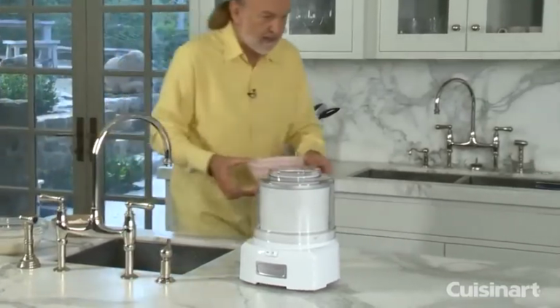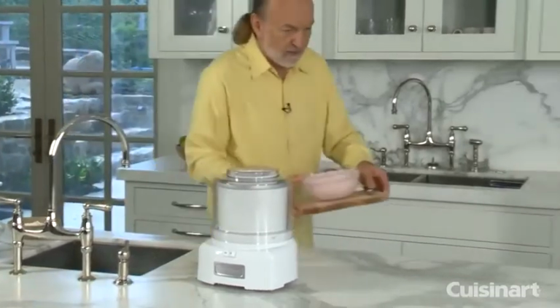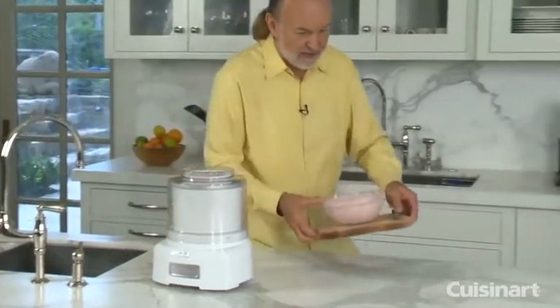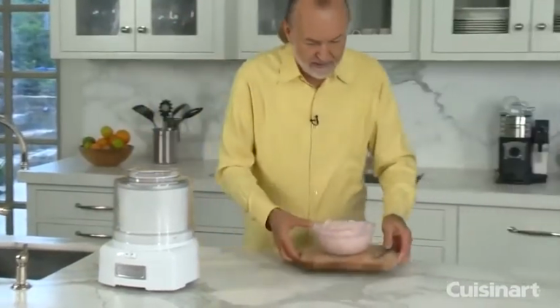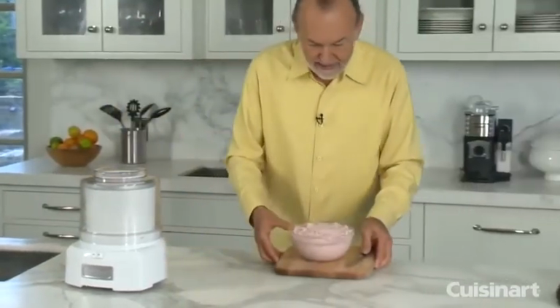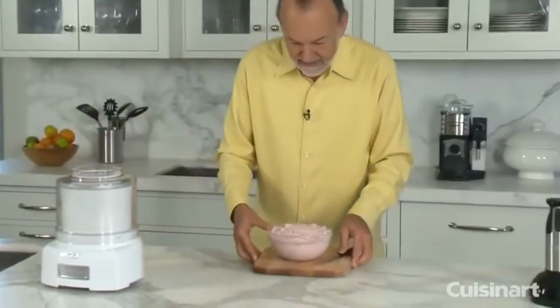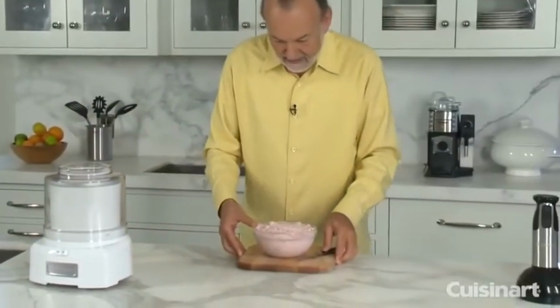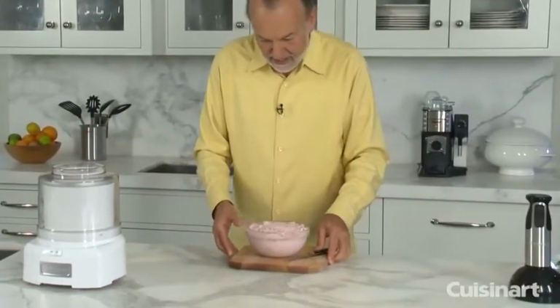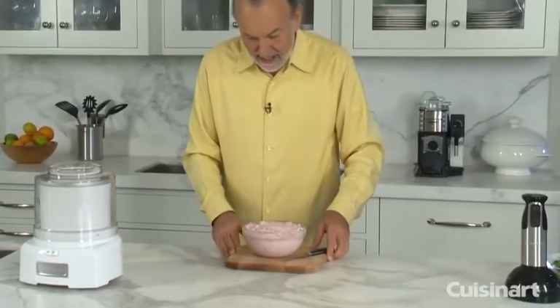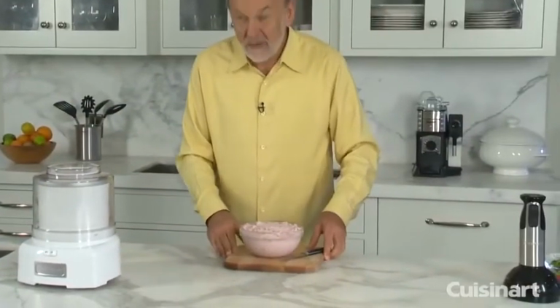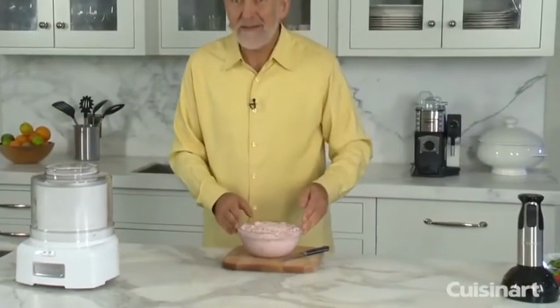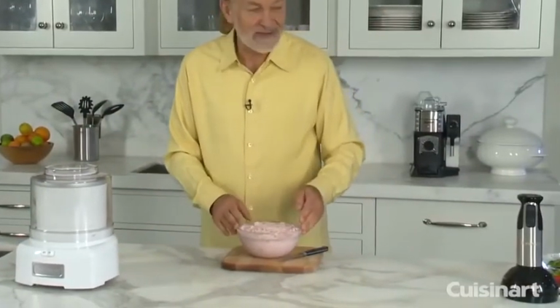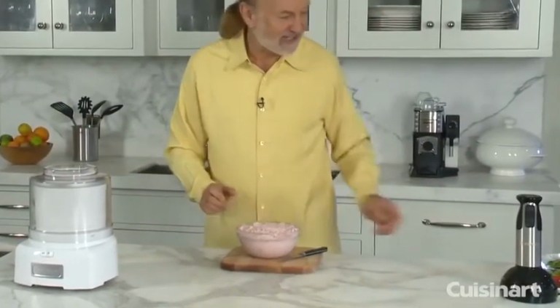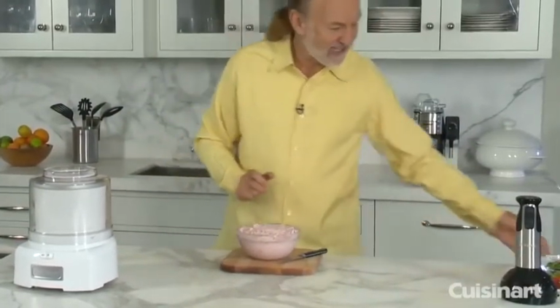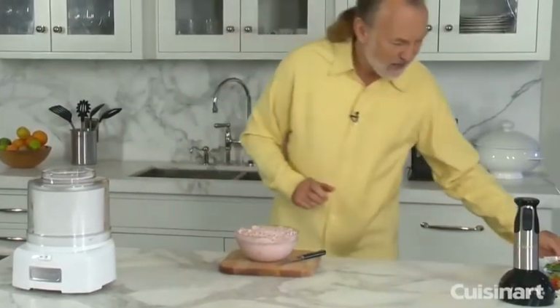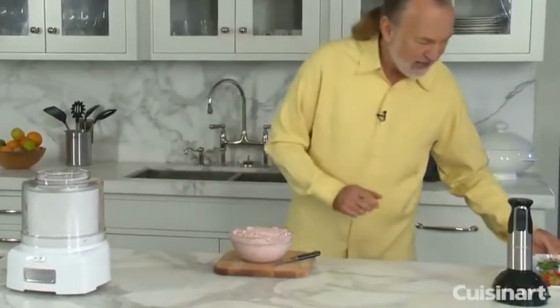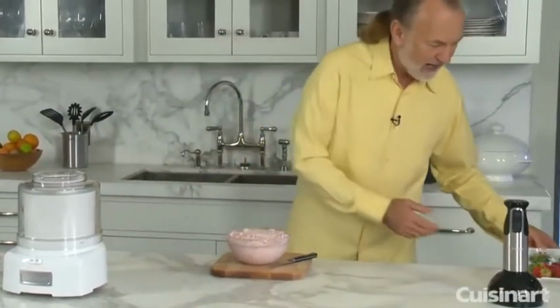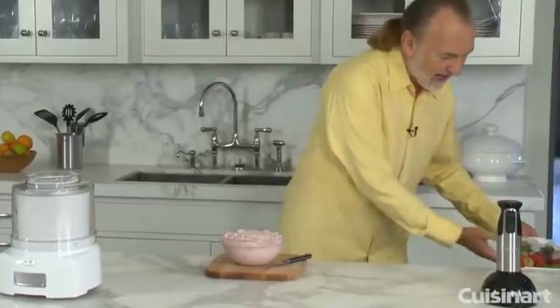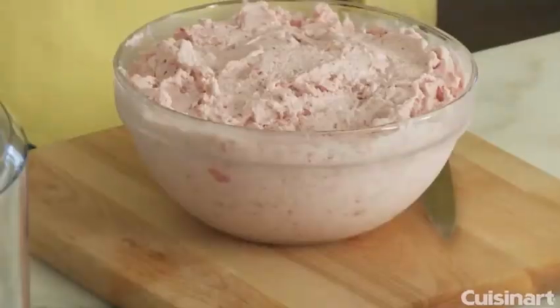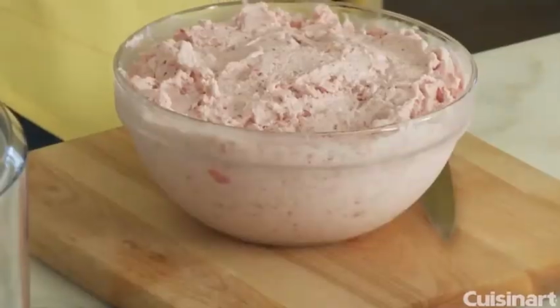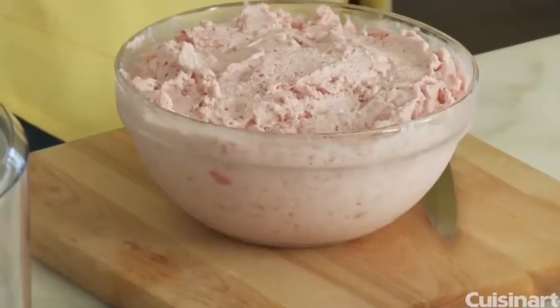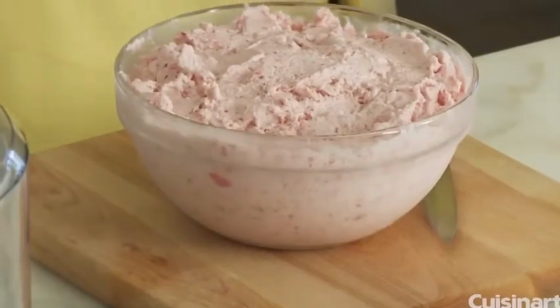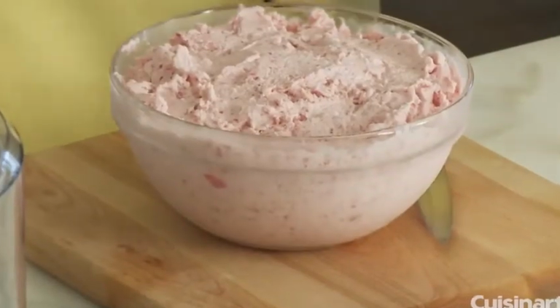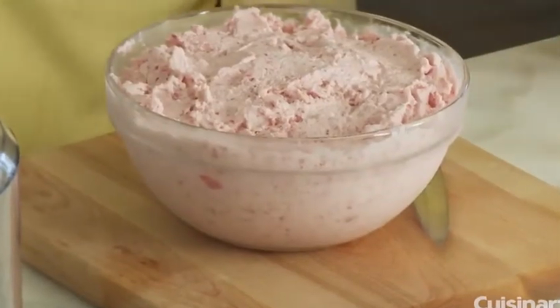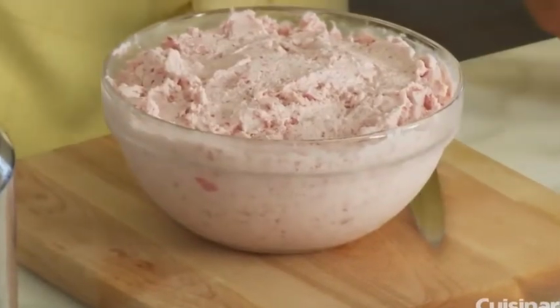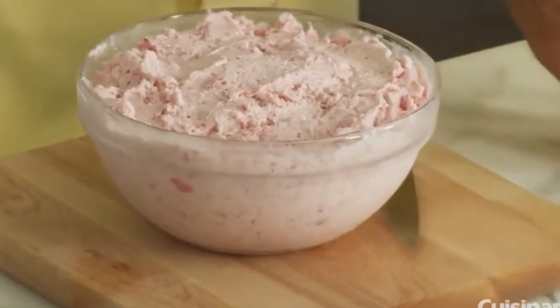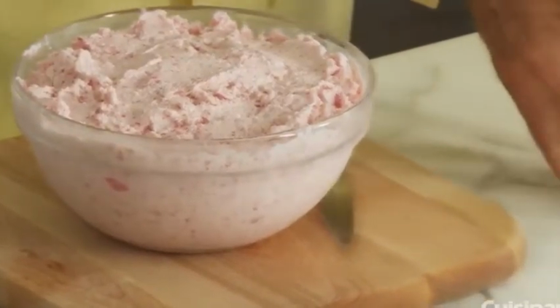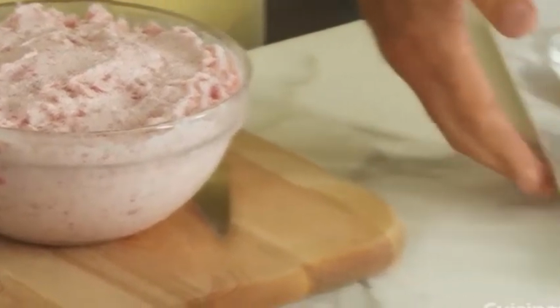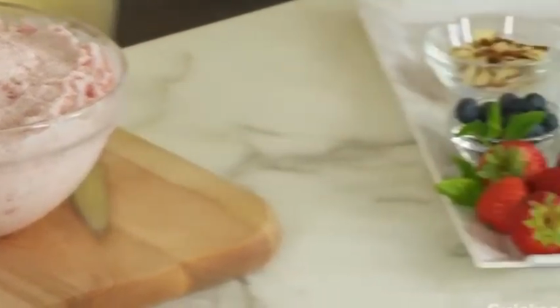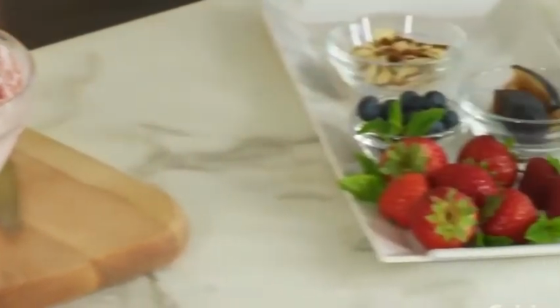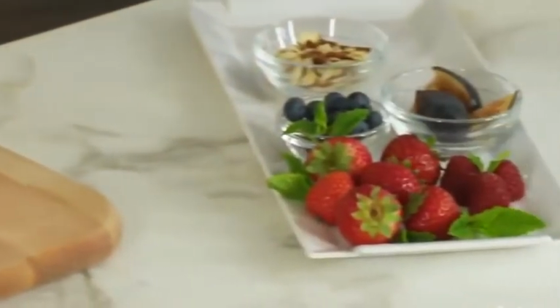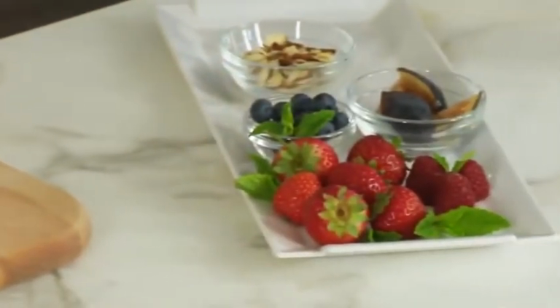So here is my ice cream, as you can see. I have some fruit to garnish my ice cream as well, and I'll show you a fun way how we can present the ice cream.